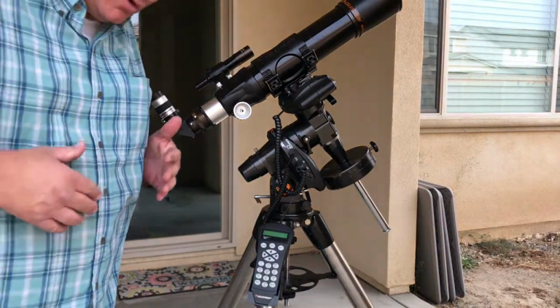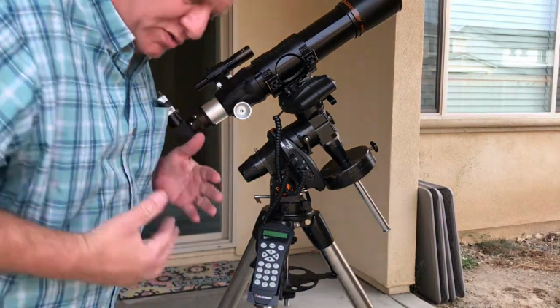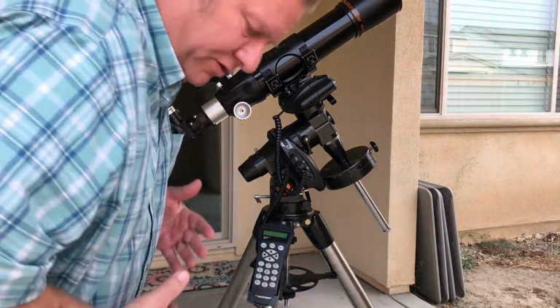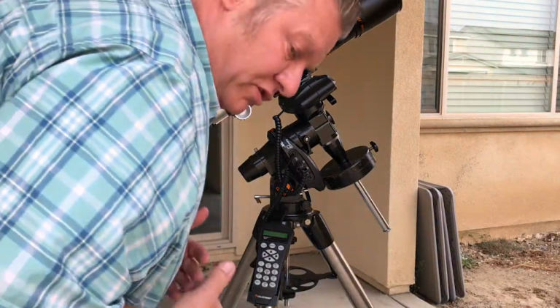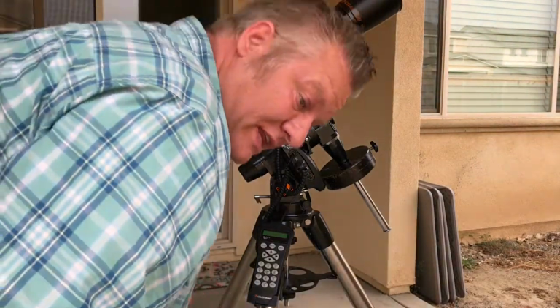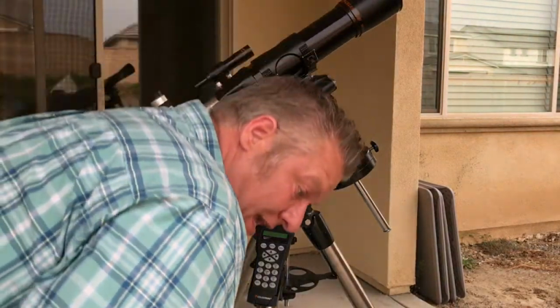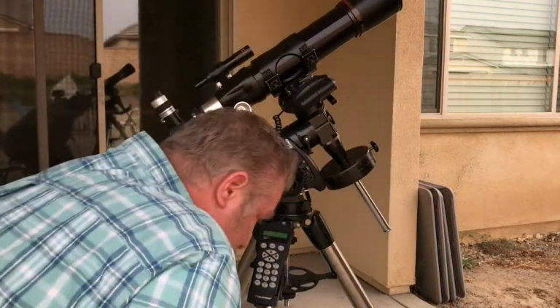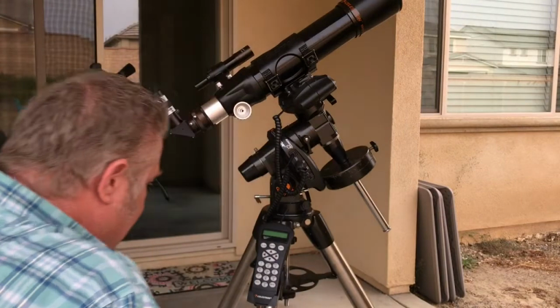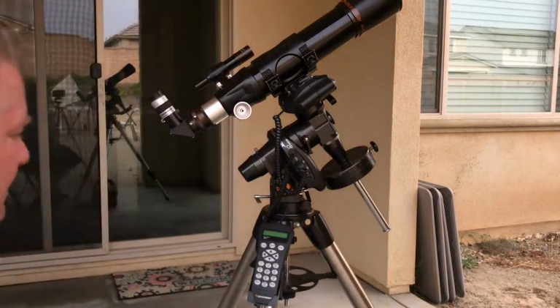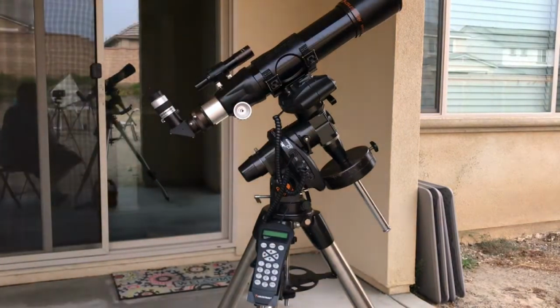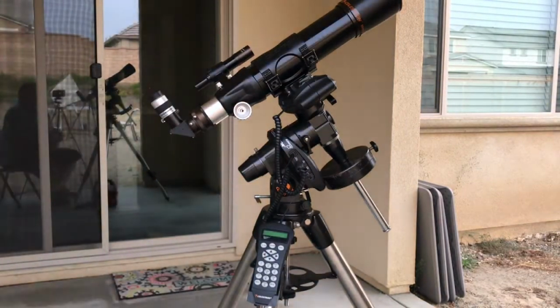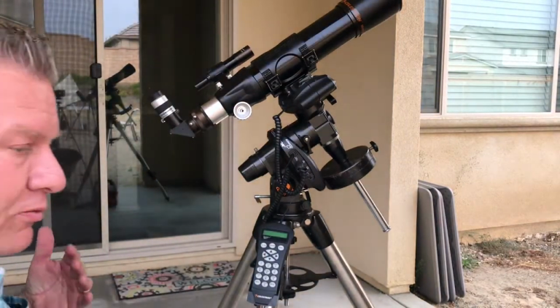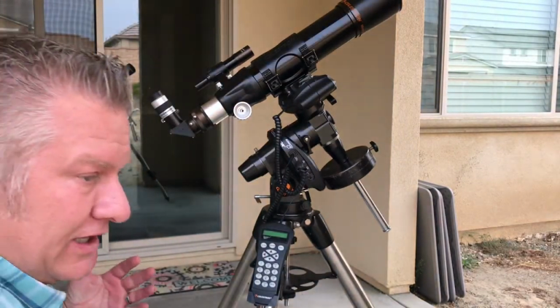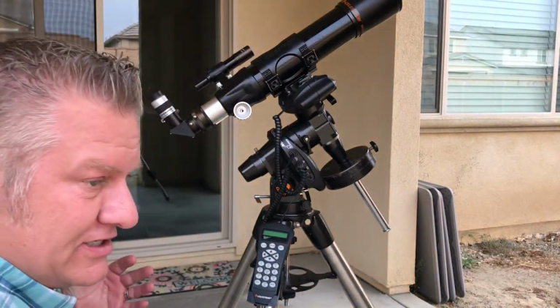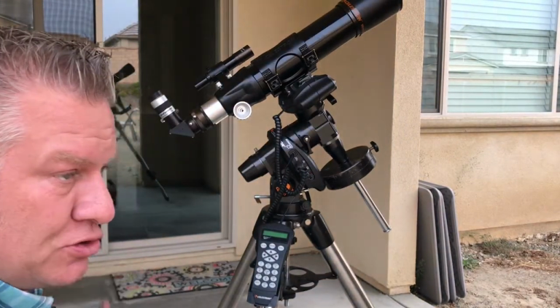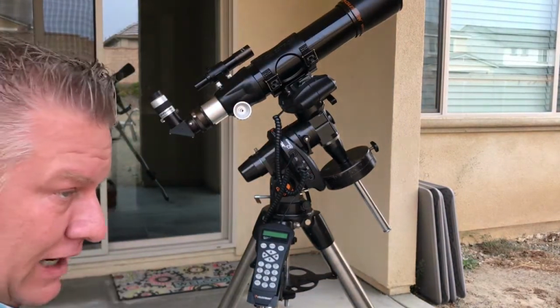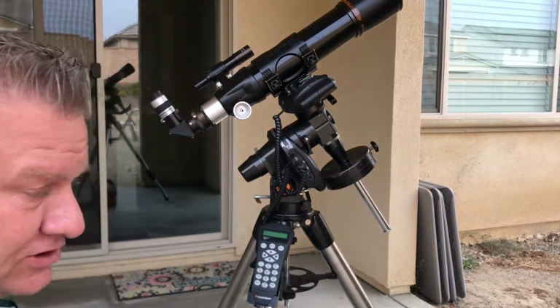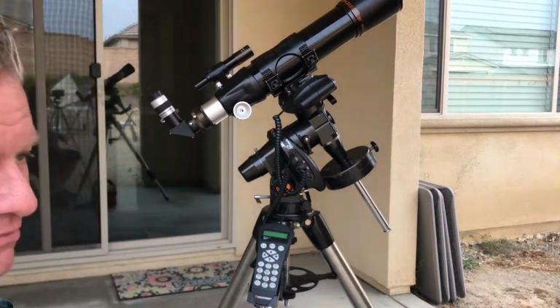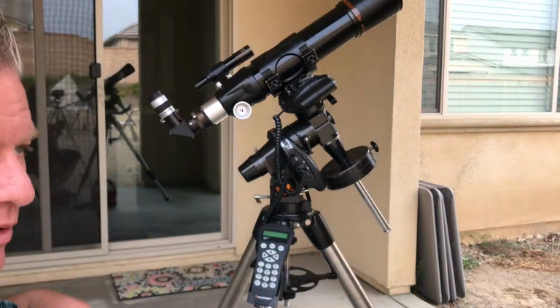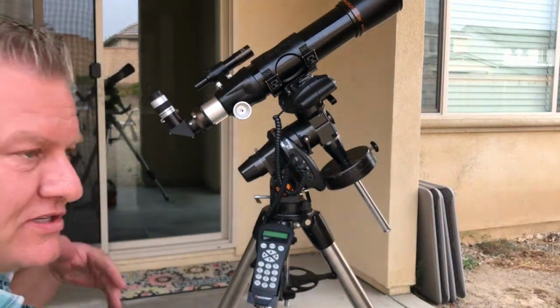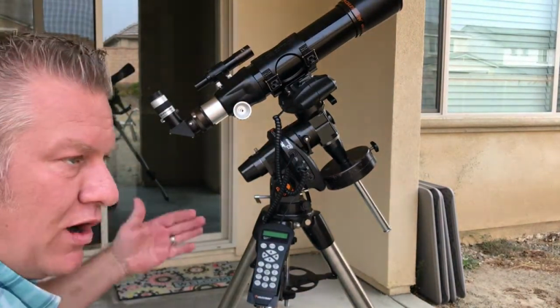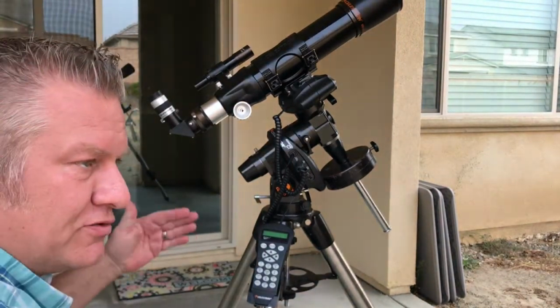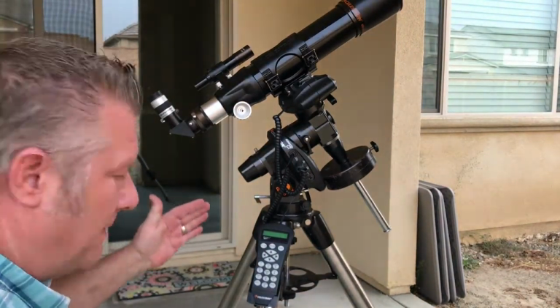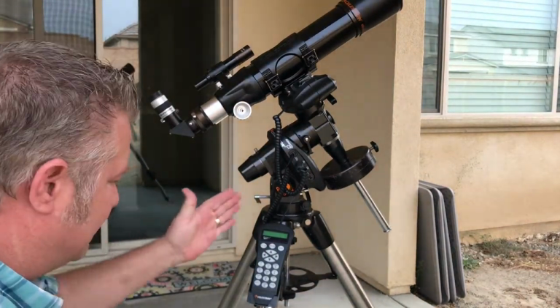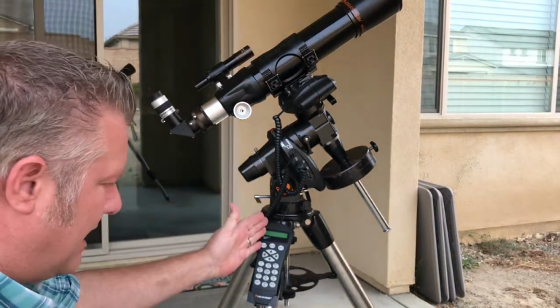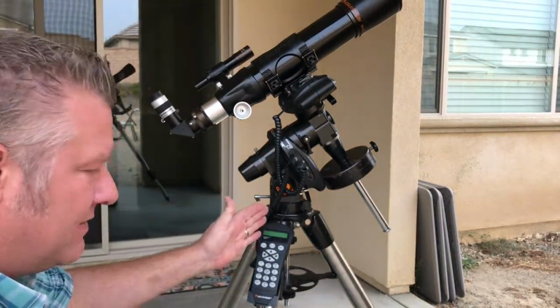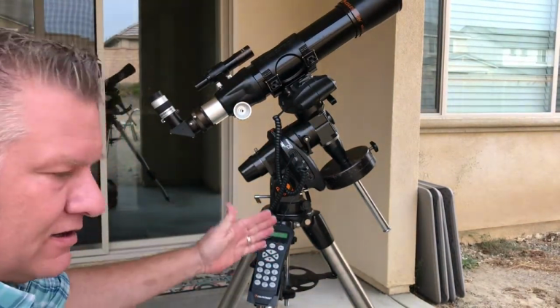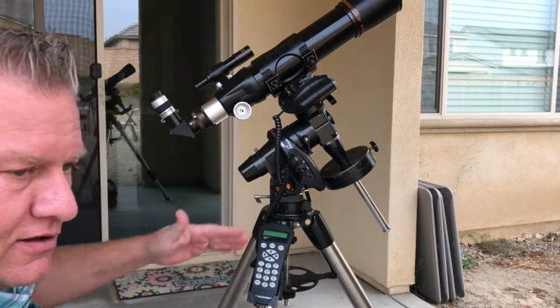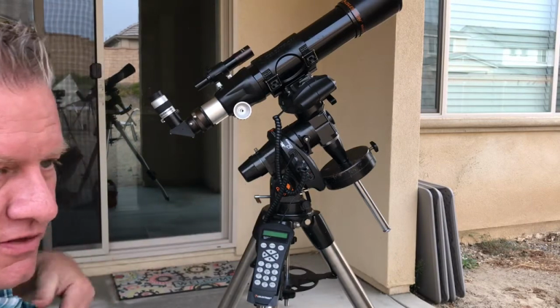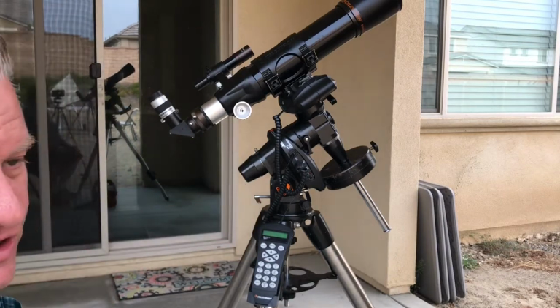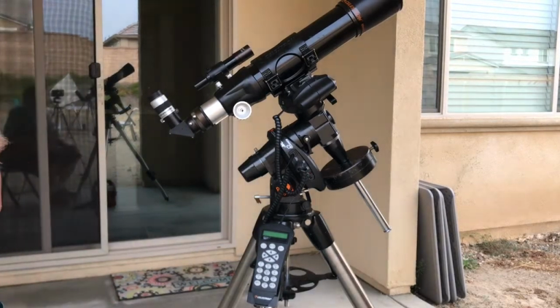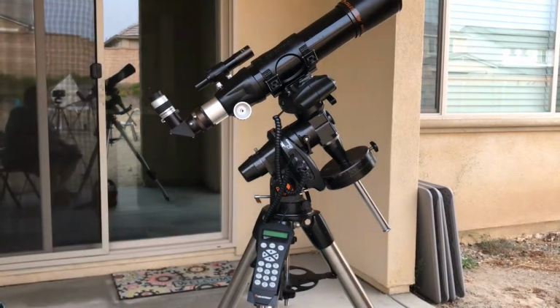We're setting this up and doing this walkthrough during the day, so we're not really going to see too much, but I want to walk through step by step the things that are required.